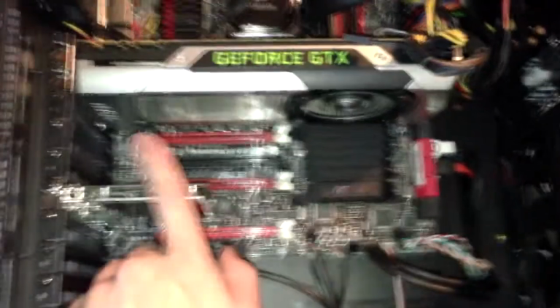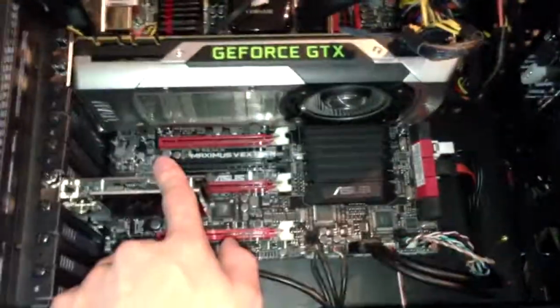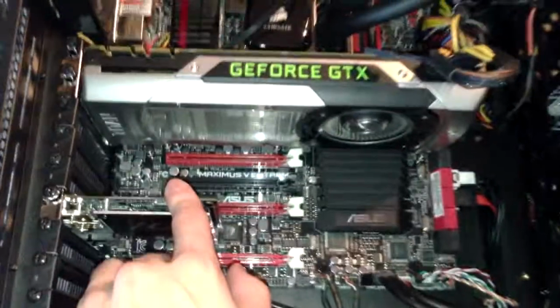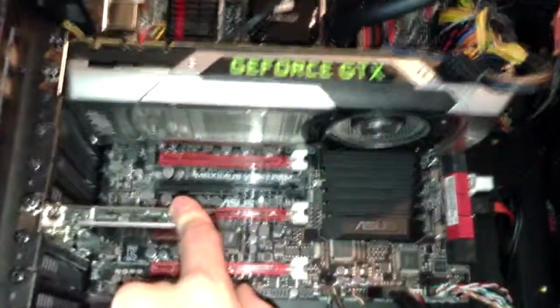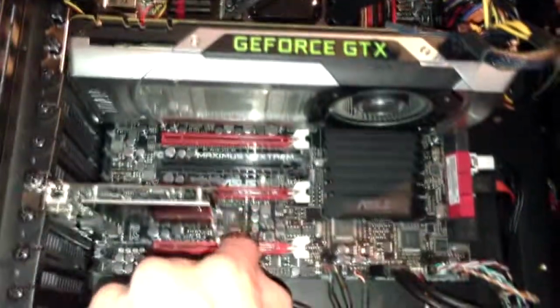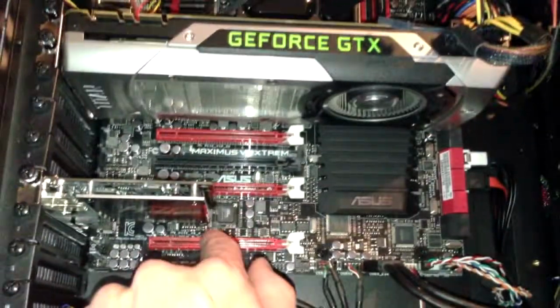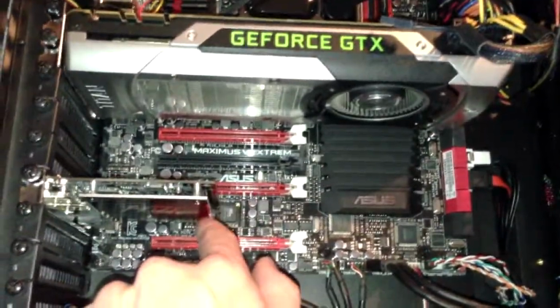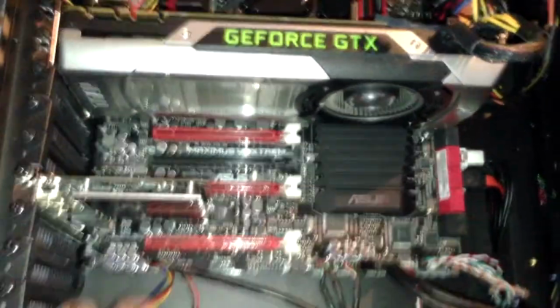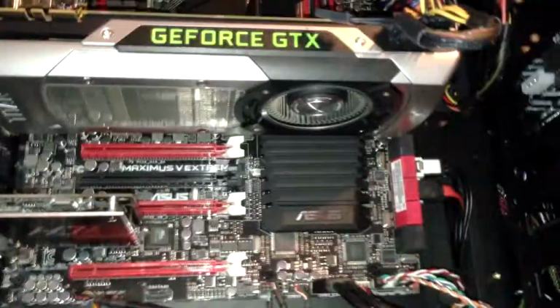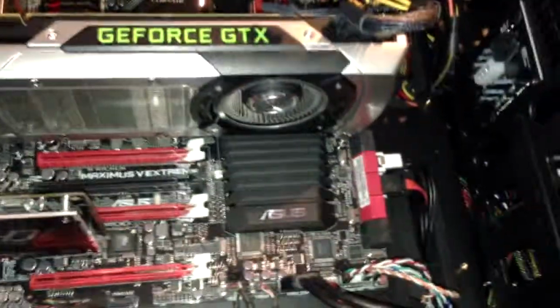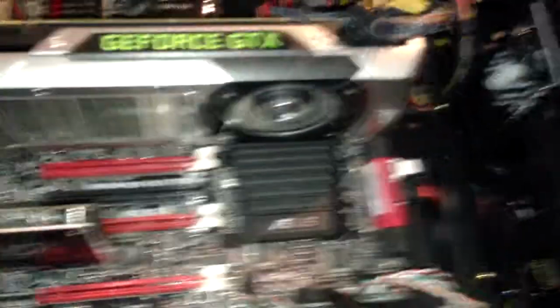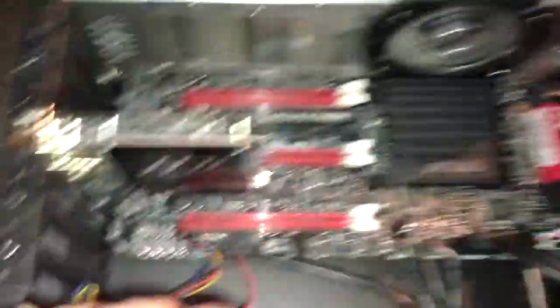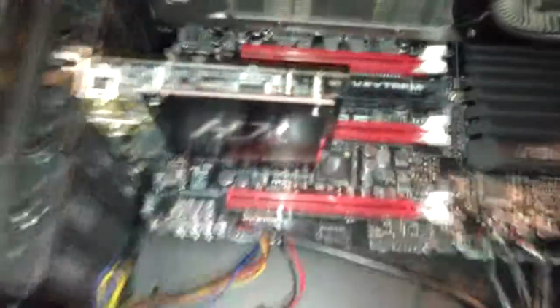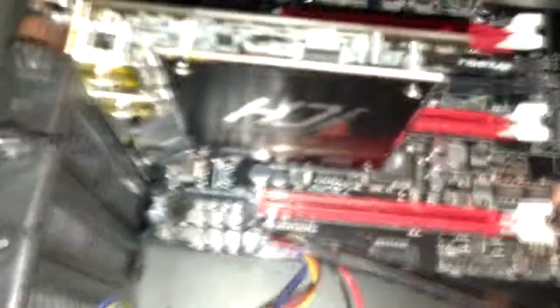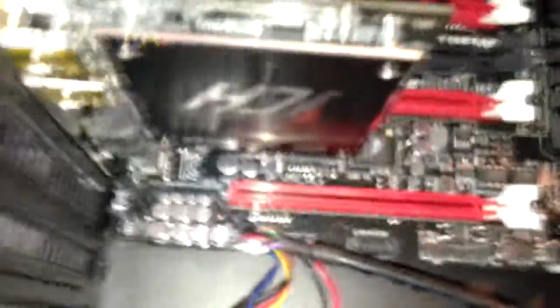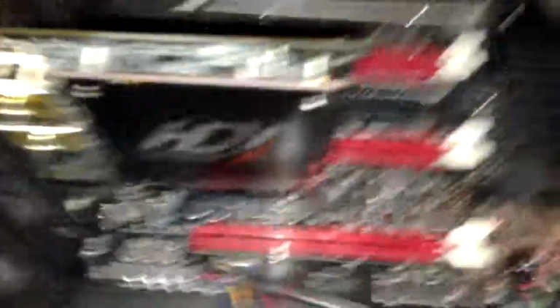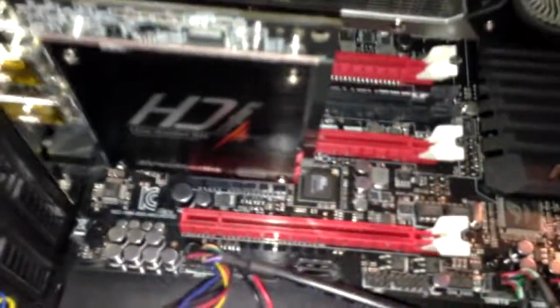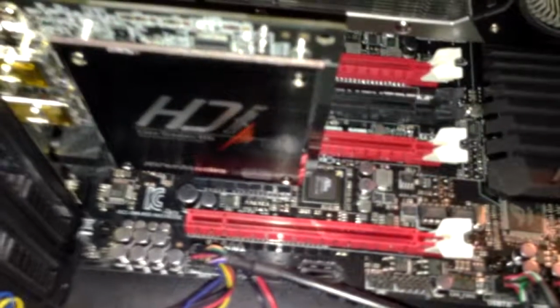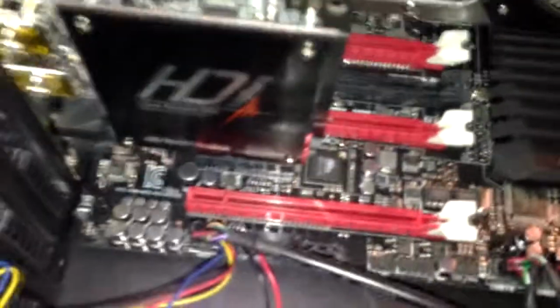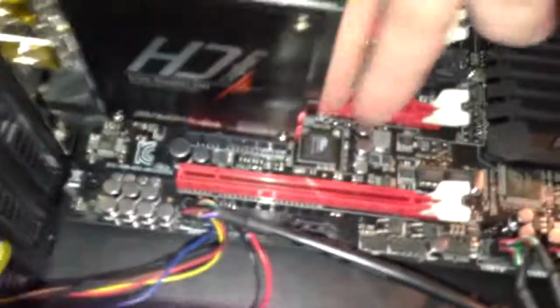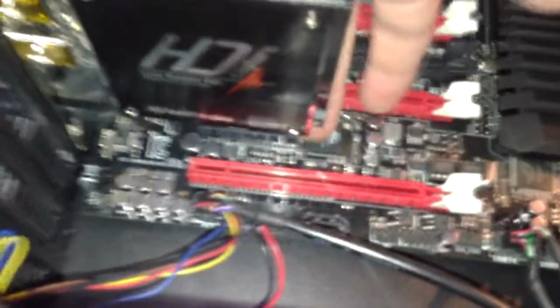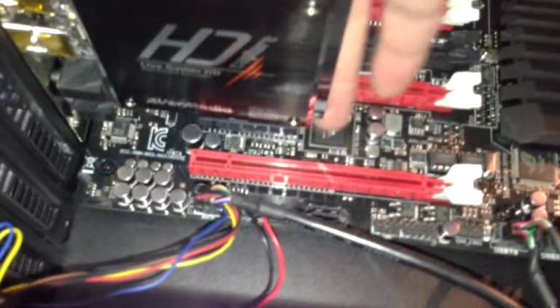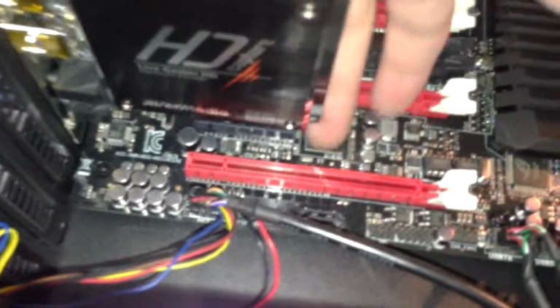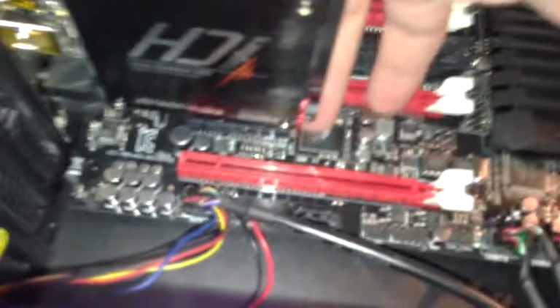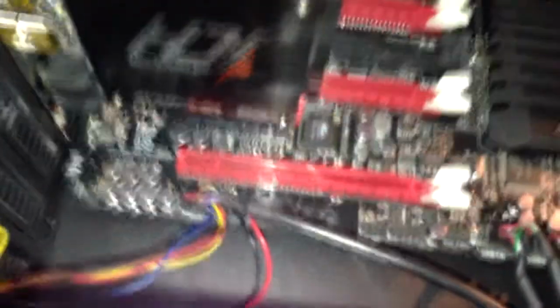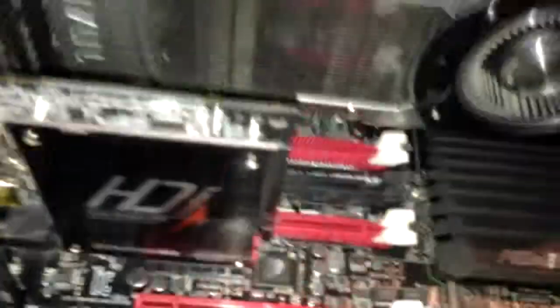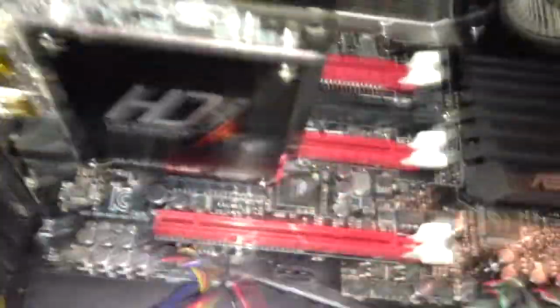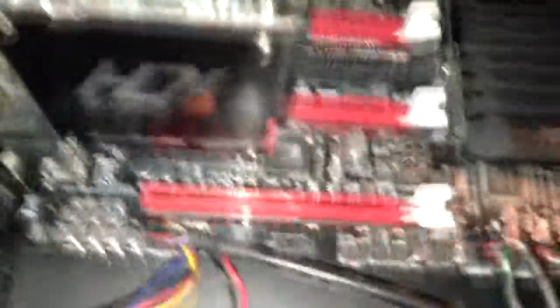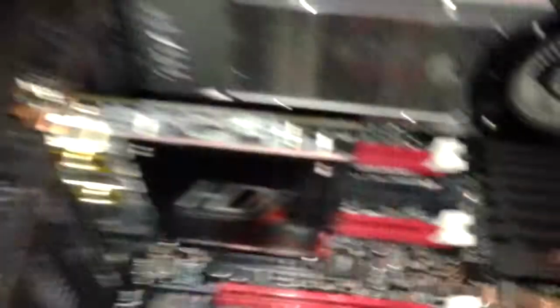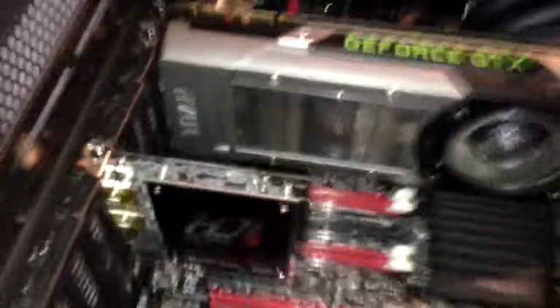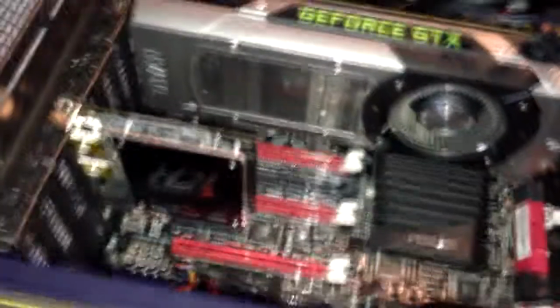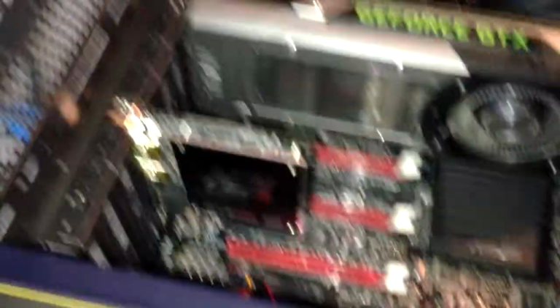This is a mini PCIe port — you can kind of see it. It only extends to about here, and this is where I put in the card.